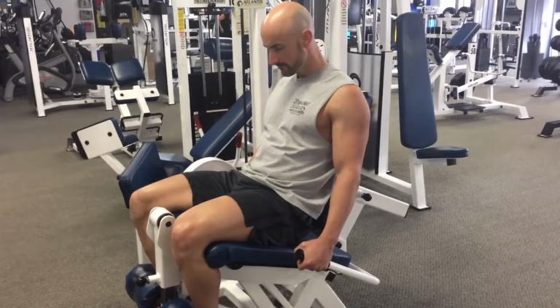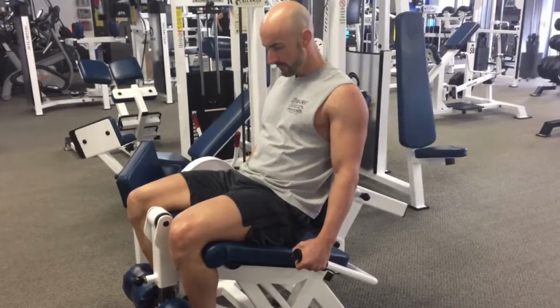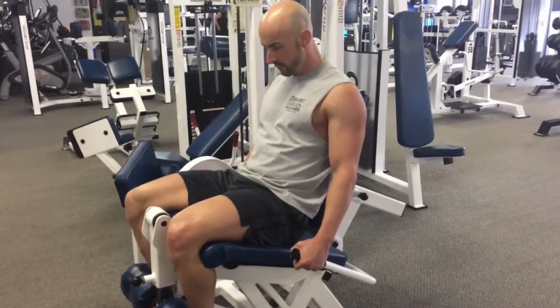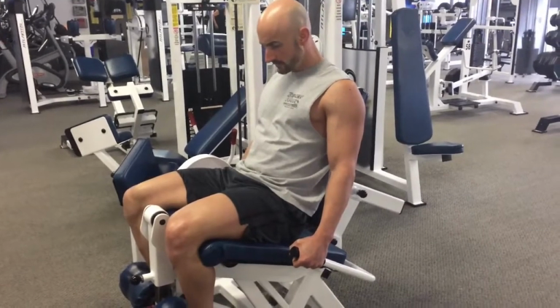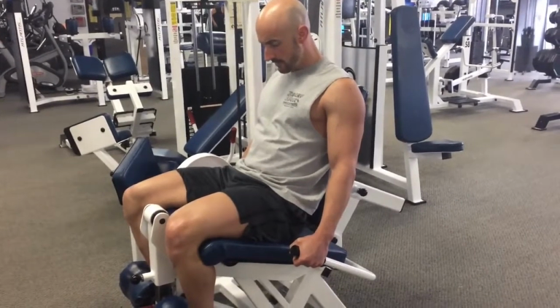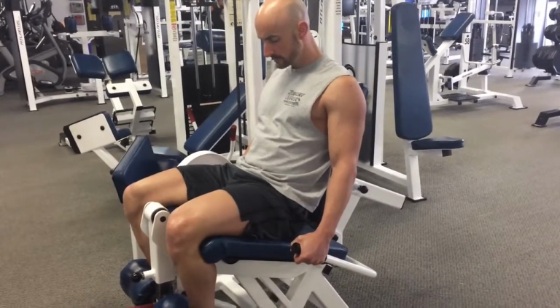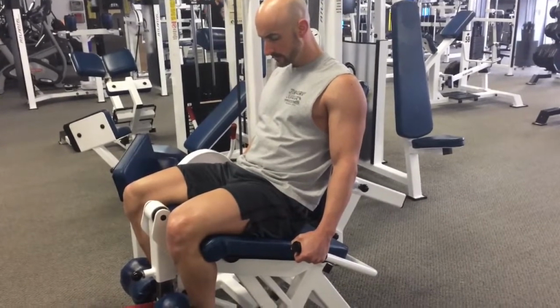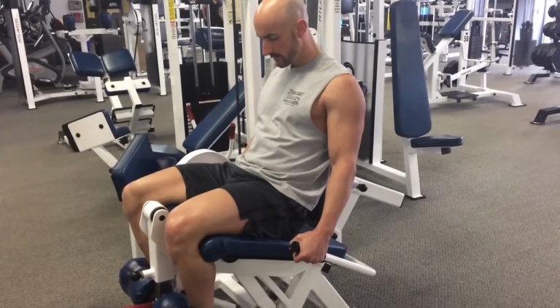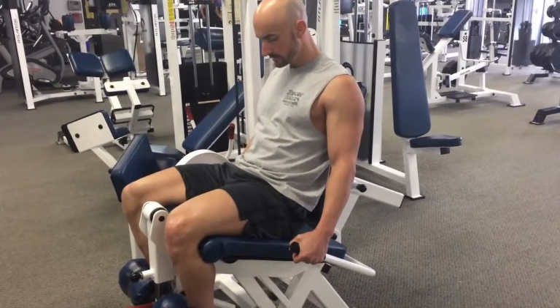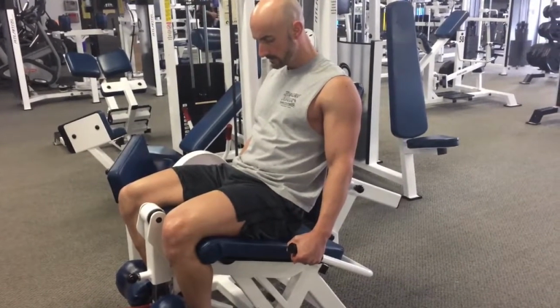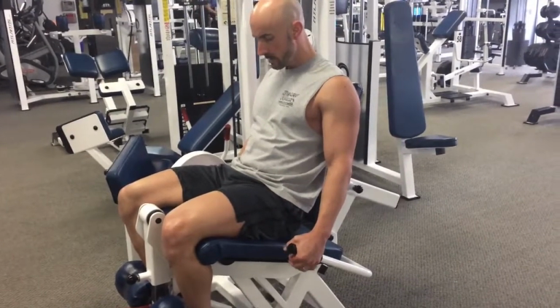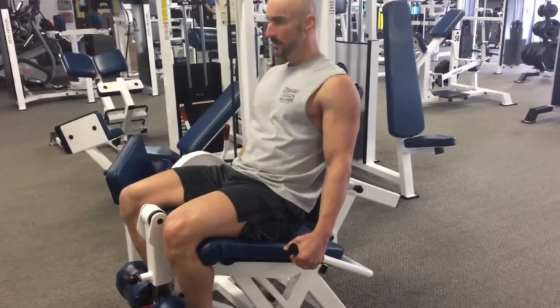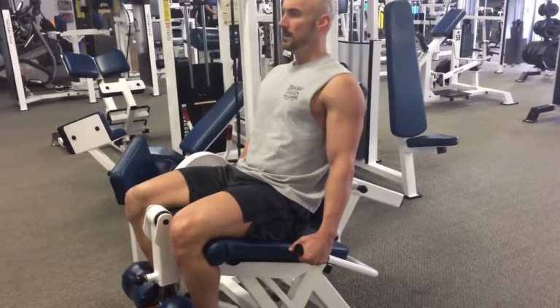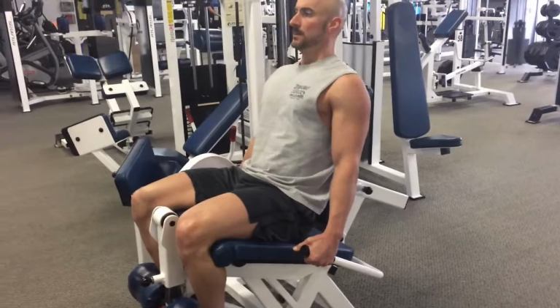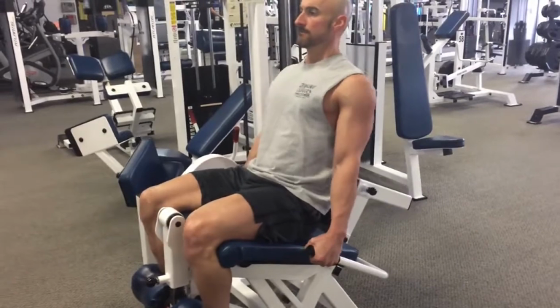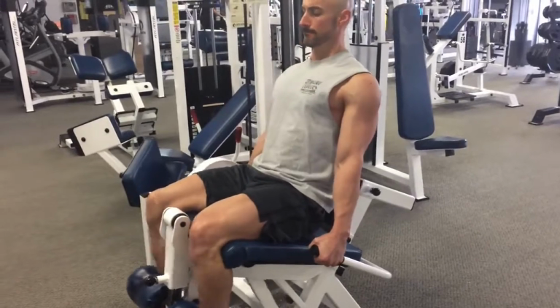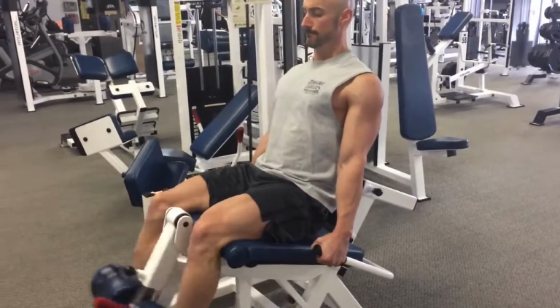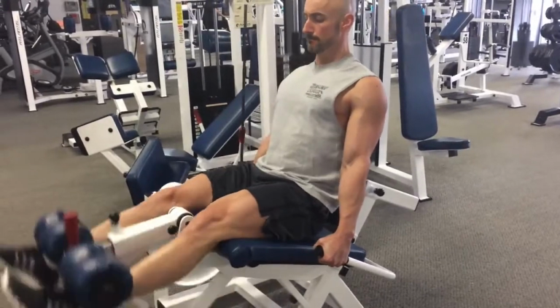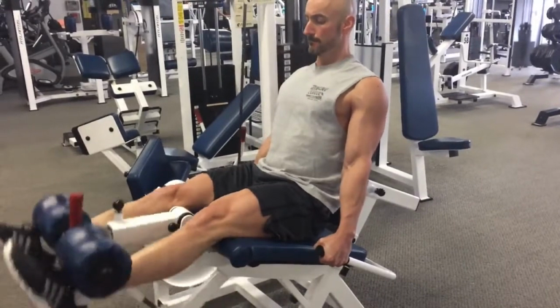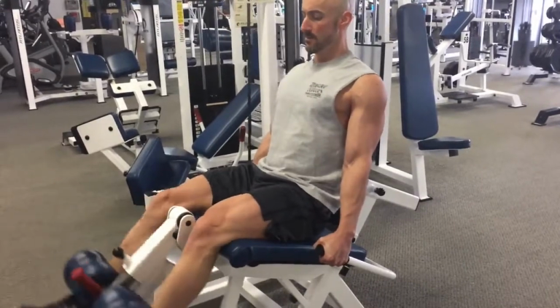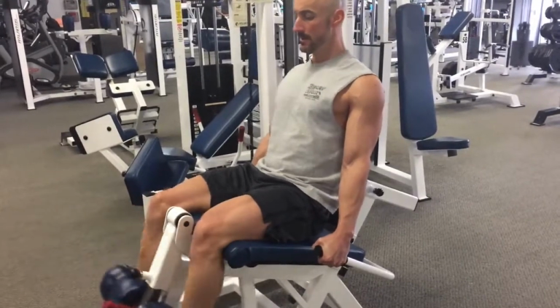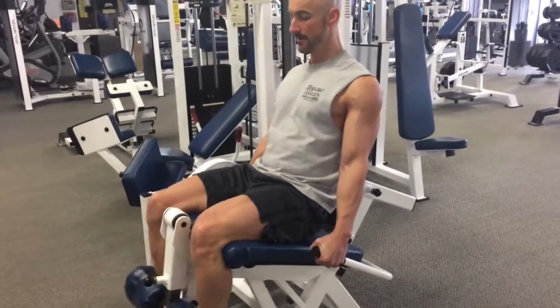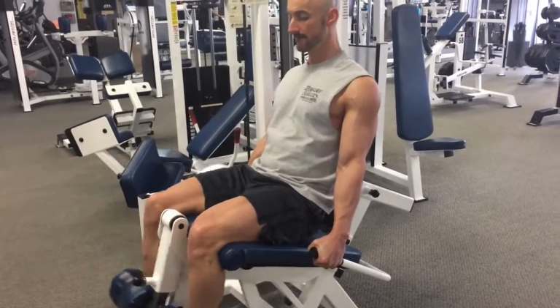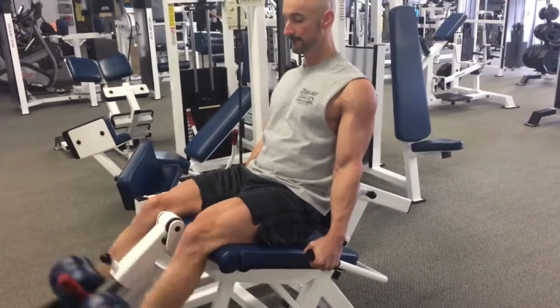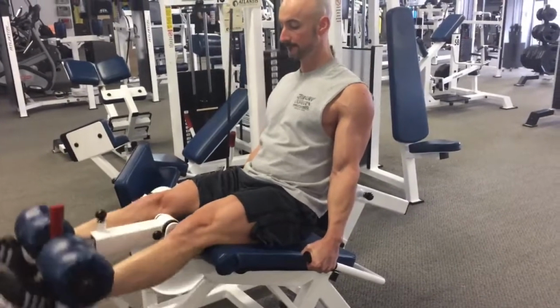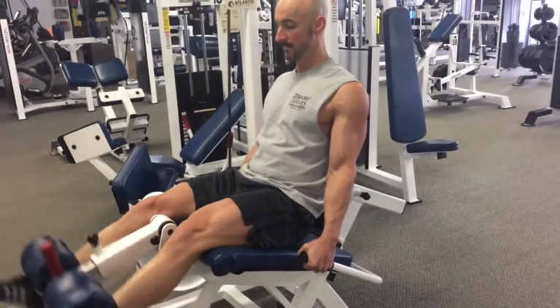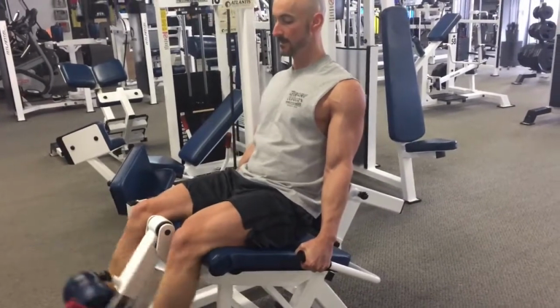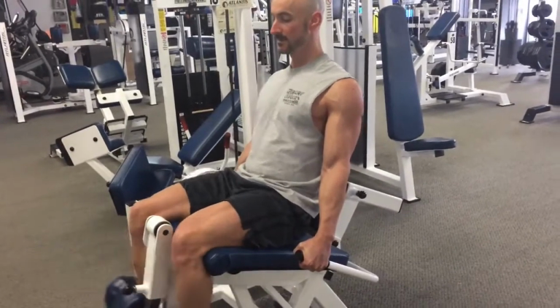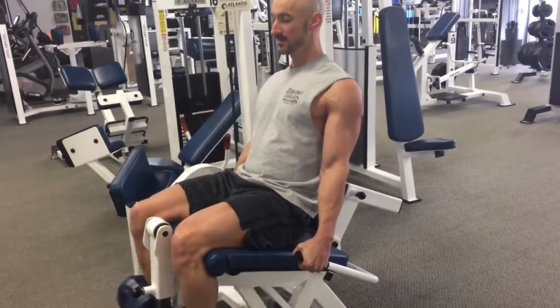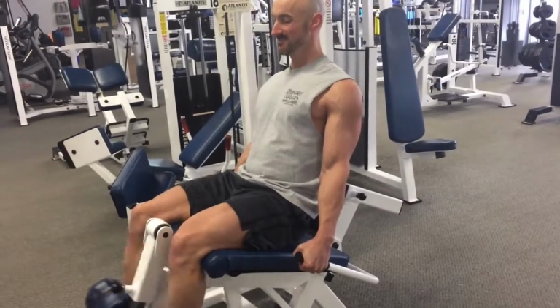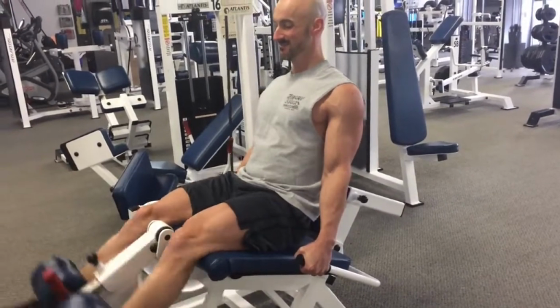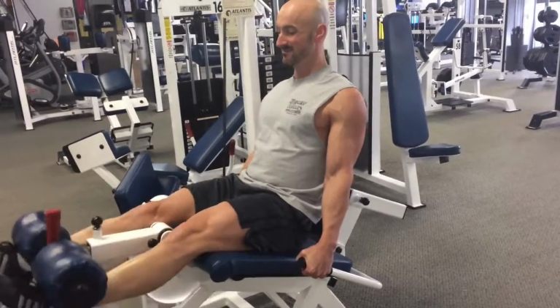At that point you're going to rest for three minutes and repeat that again two more times — so ten, three, three, three, until you can't do three reps any longer.